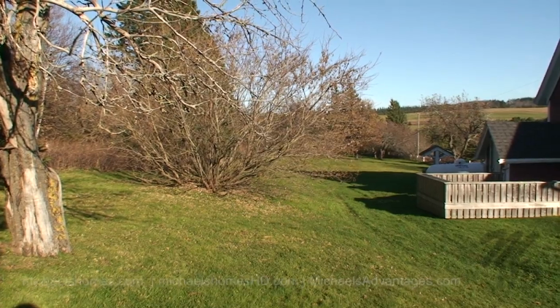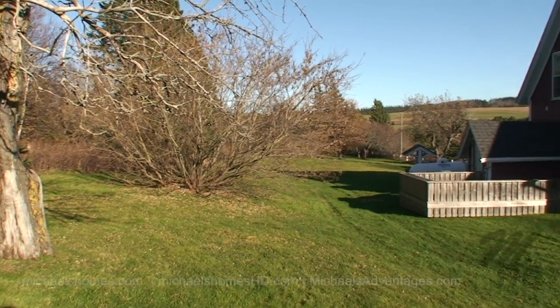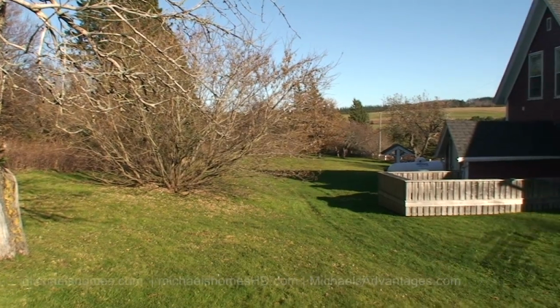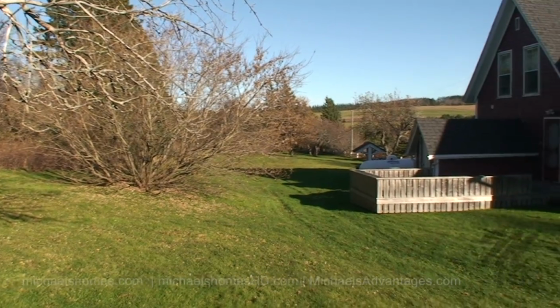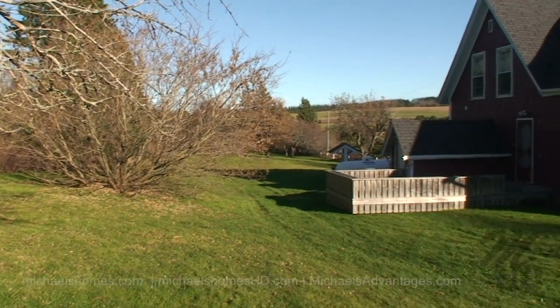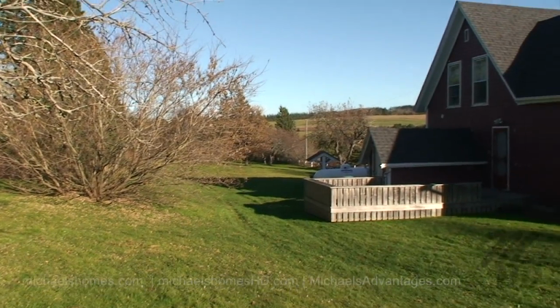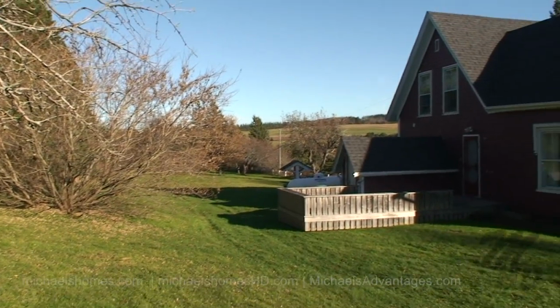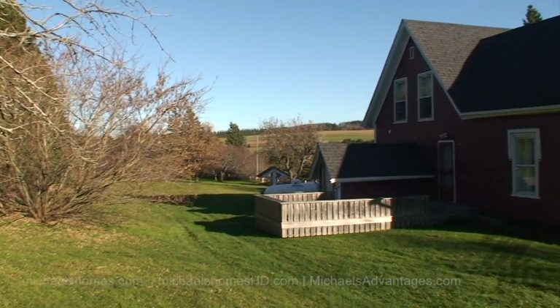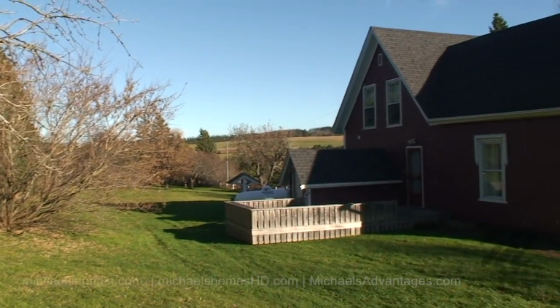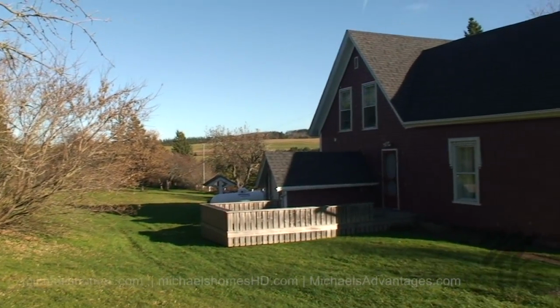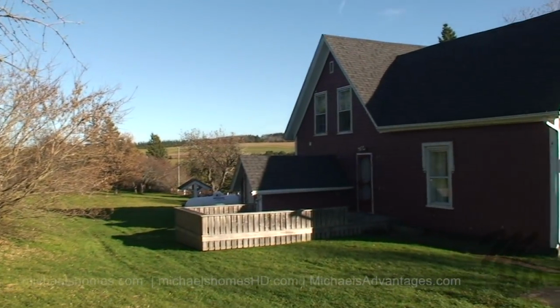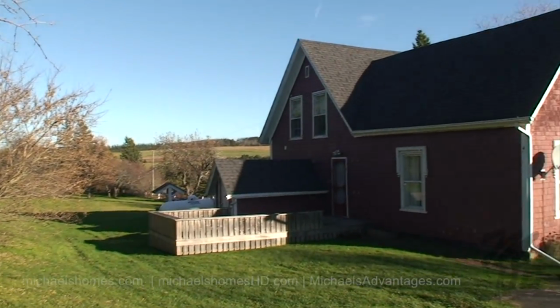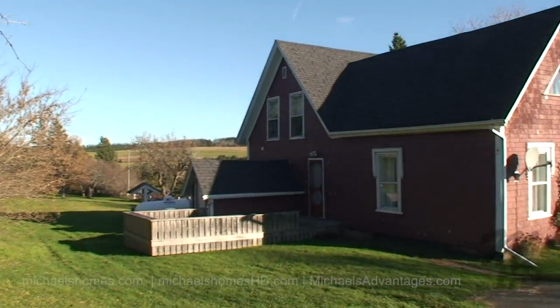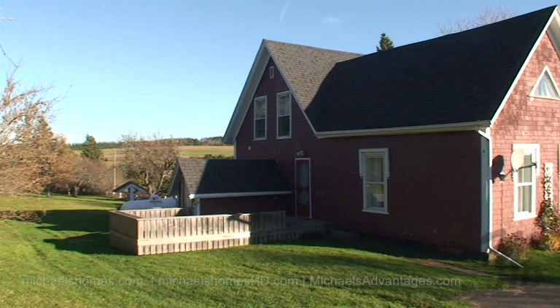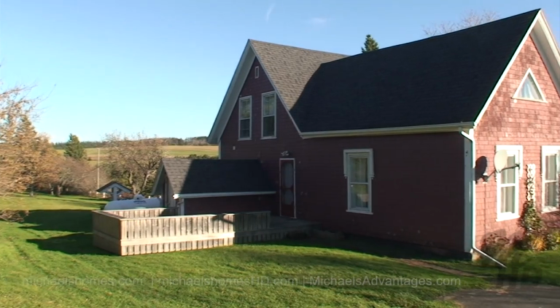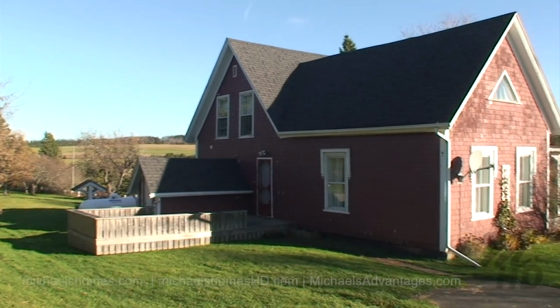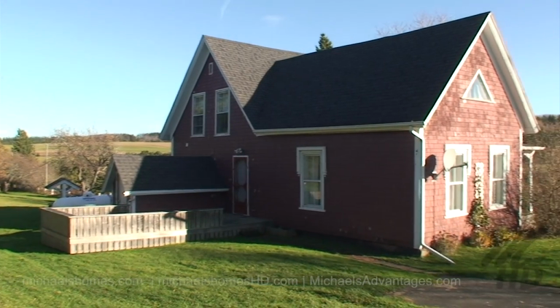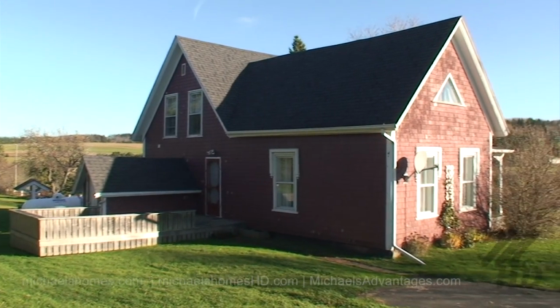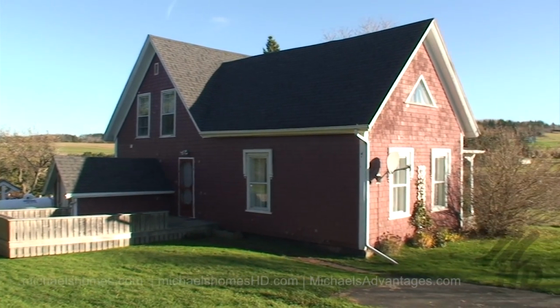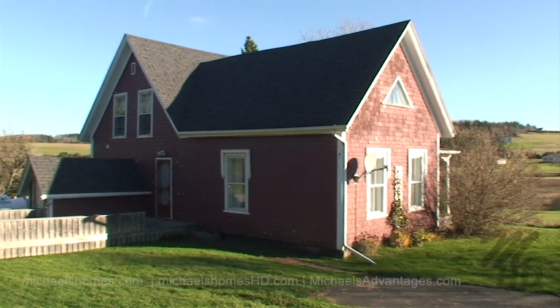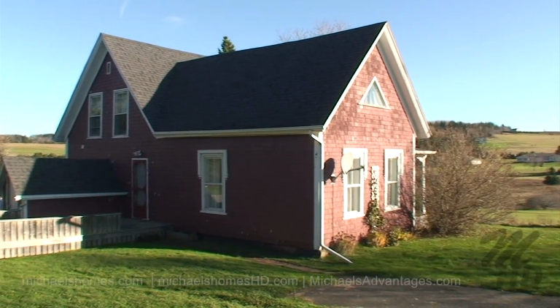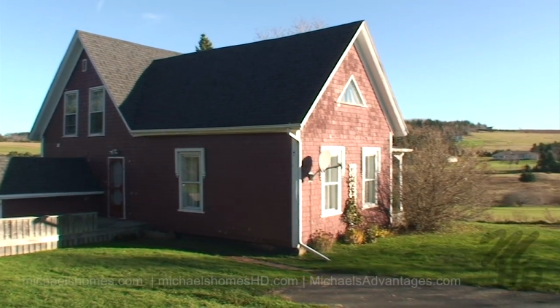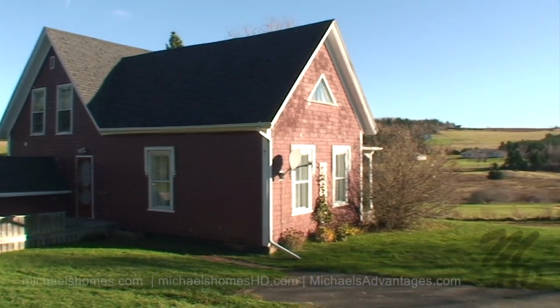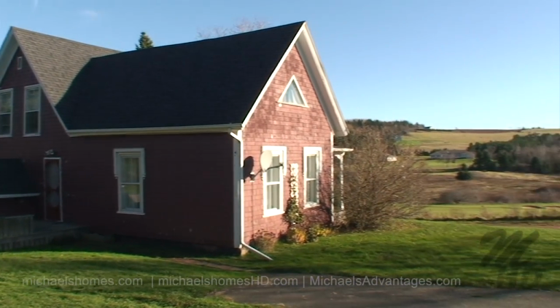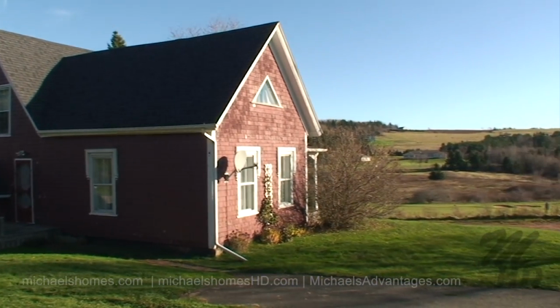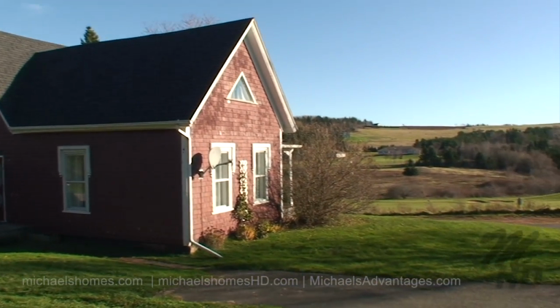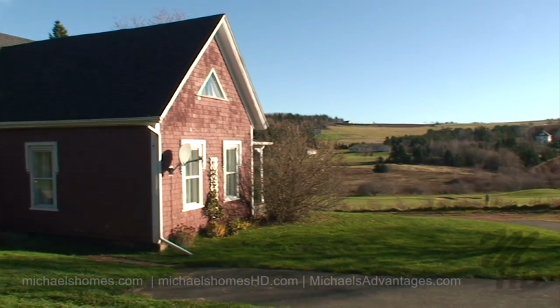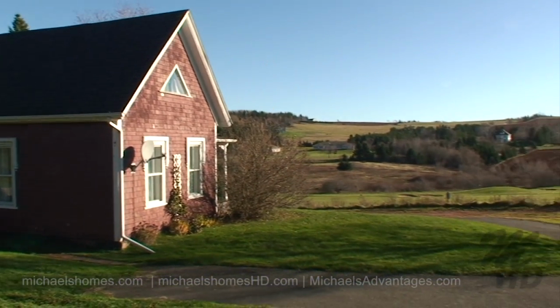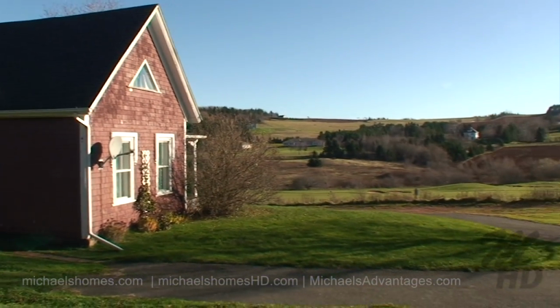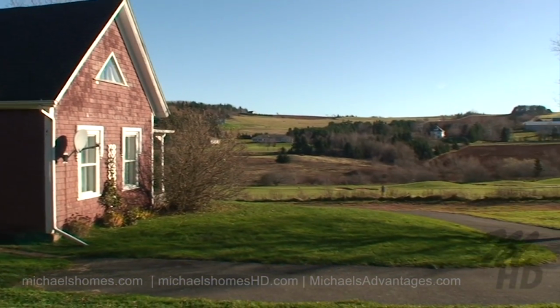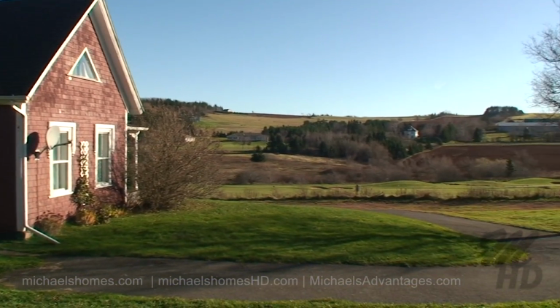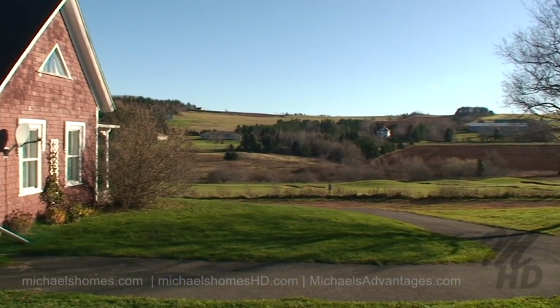Here's a quick view of the back of the house — back deck, propane tank, side yard, and of course the wonderful views of the green.